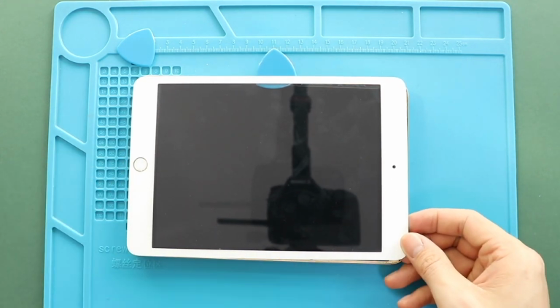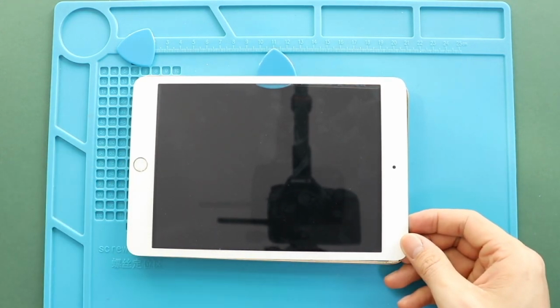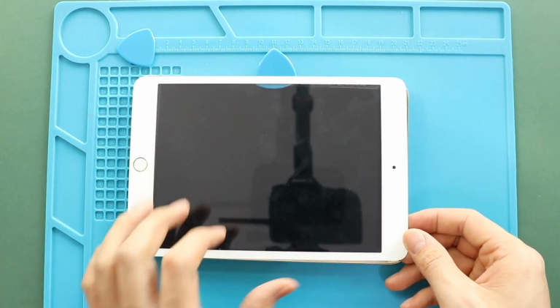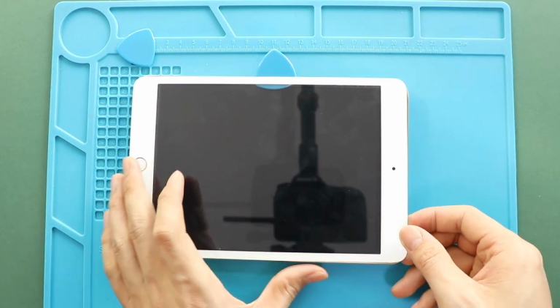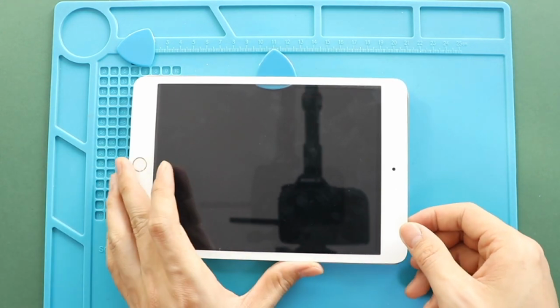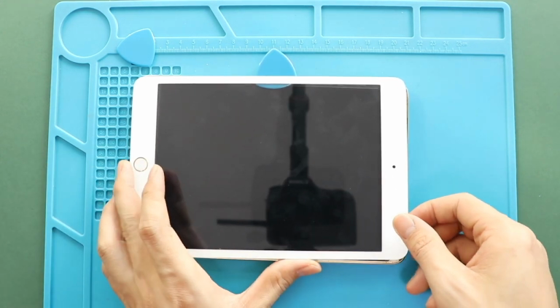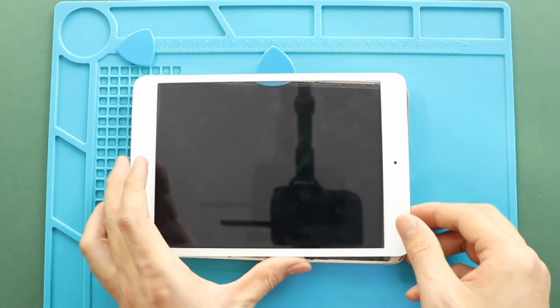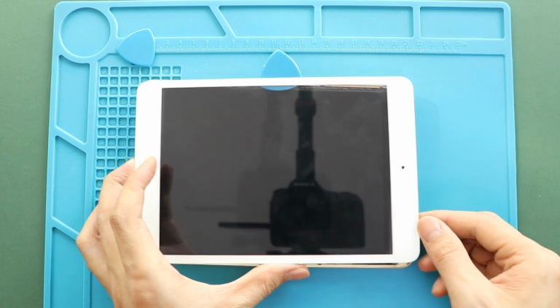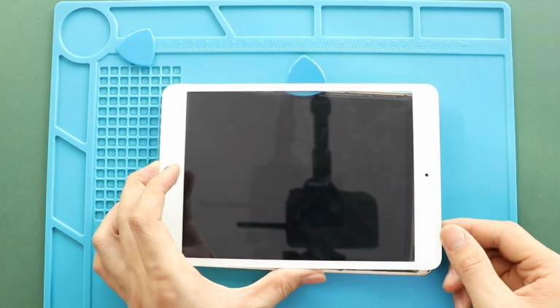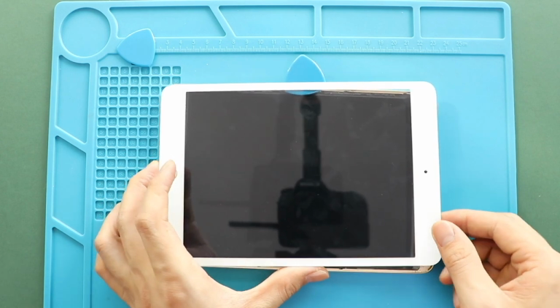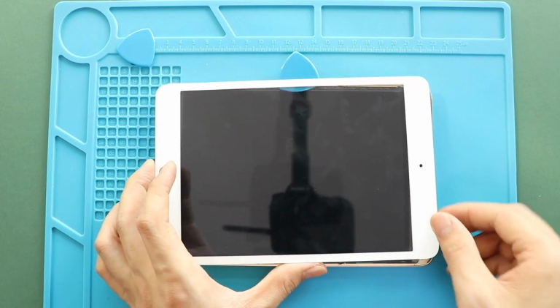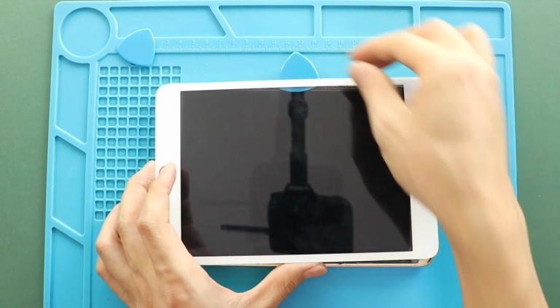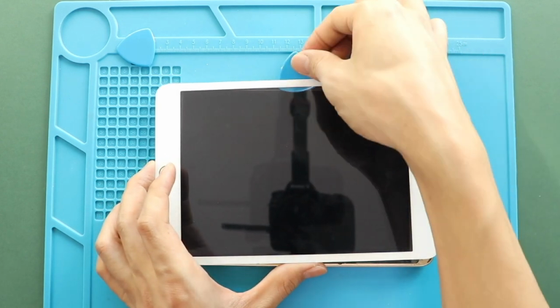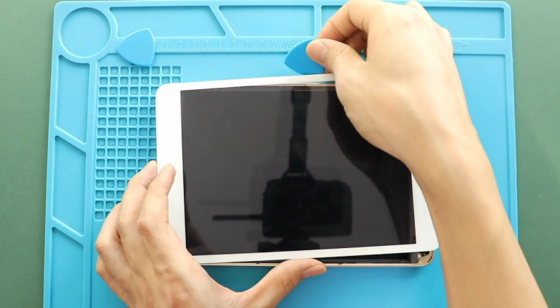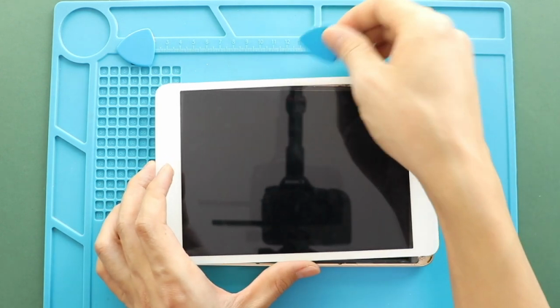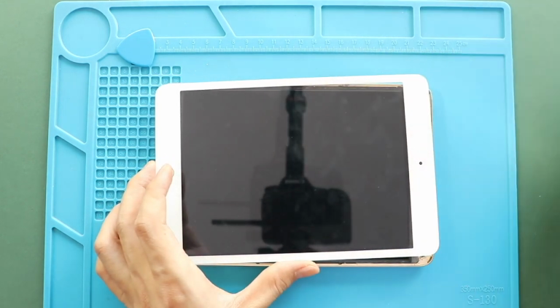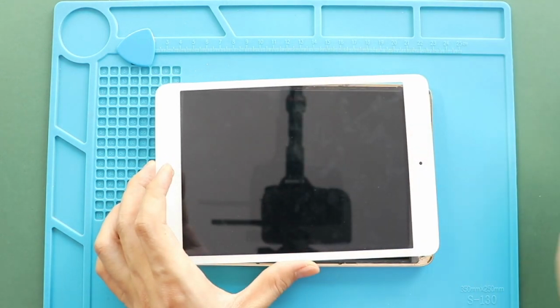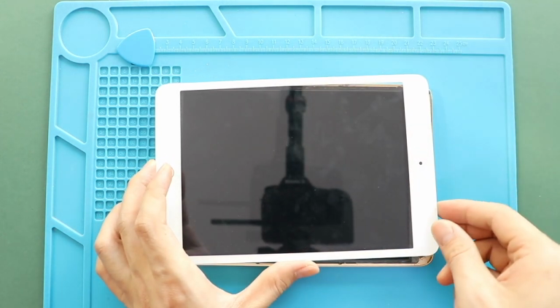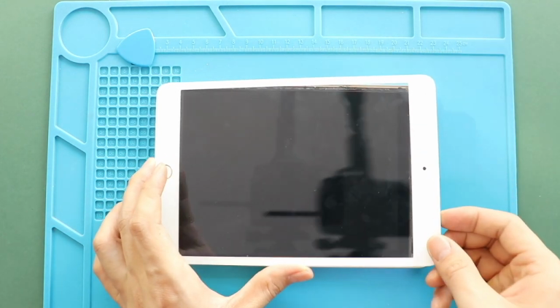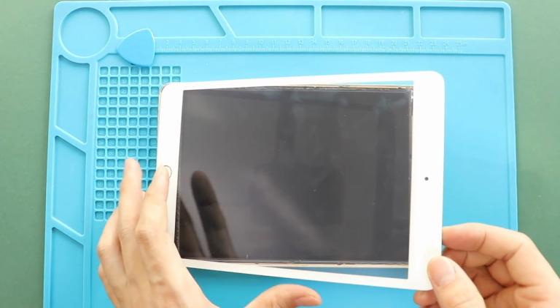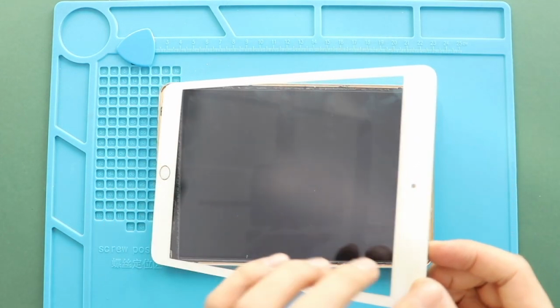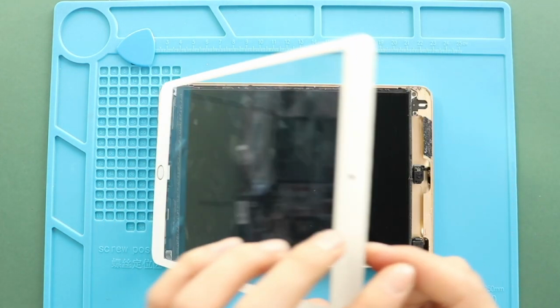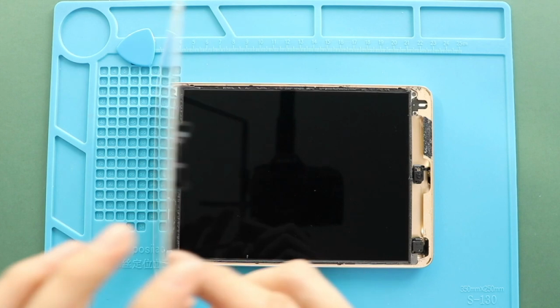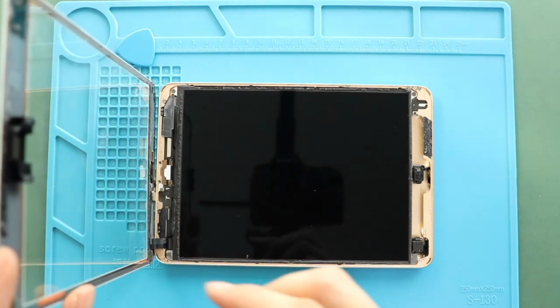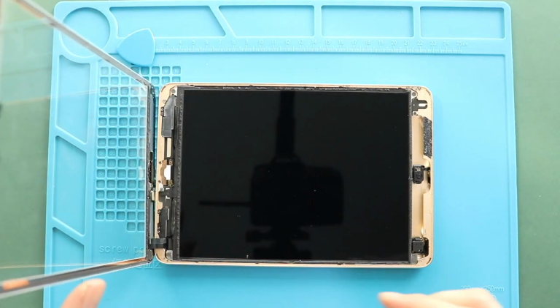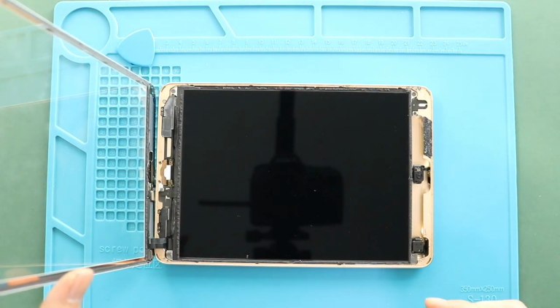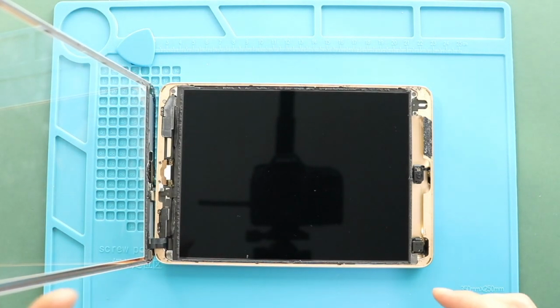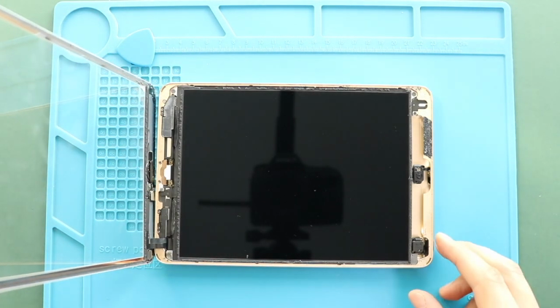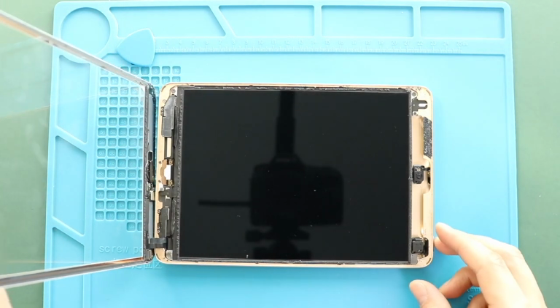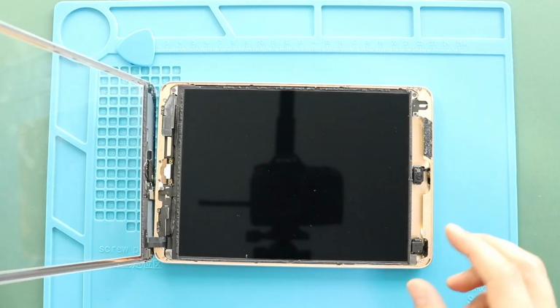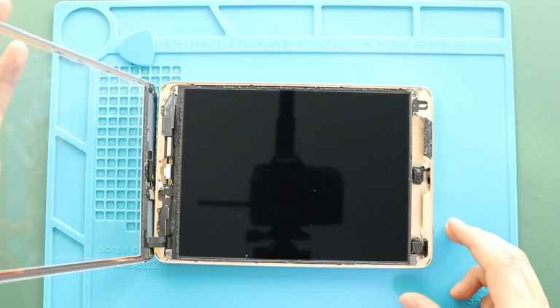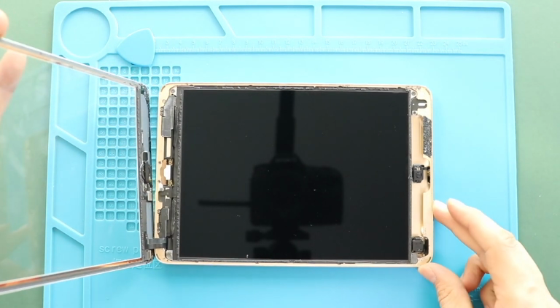Be gentle while pulling the flex cables attached to the logic board. Next, lift the touchscreen to 90 degrees from the top and then remove four screws securing the LCD screen.